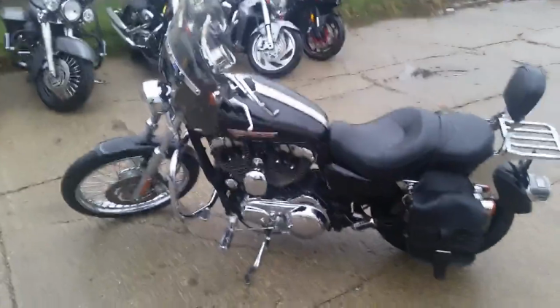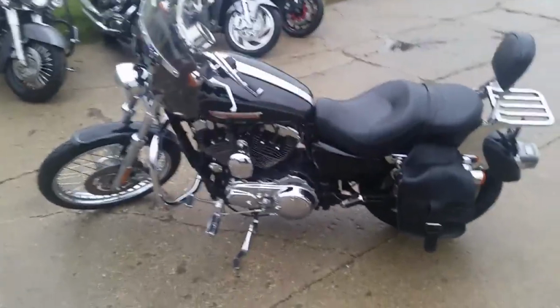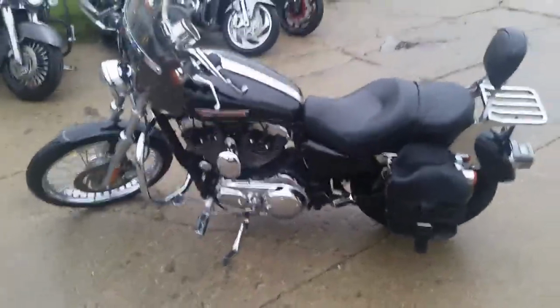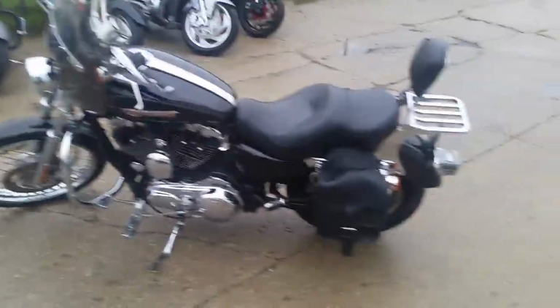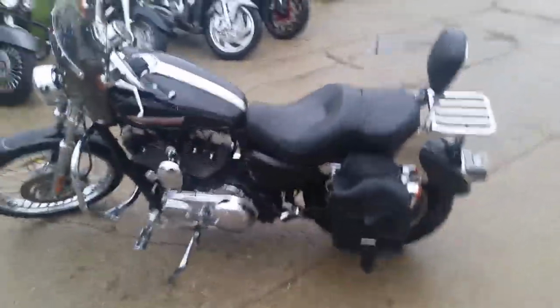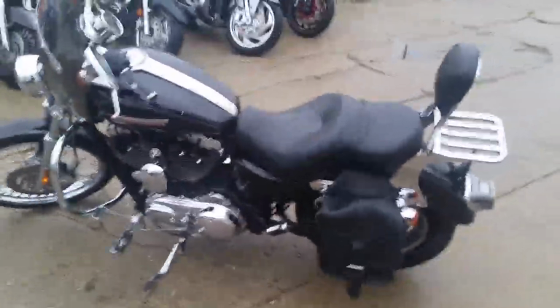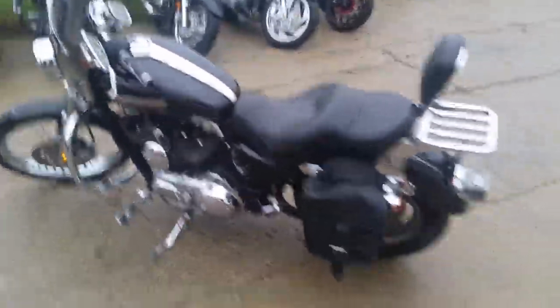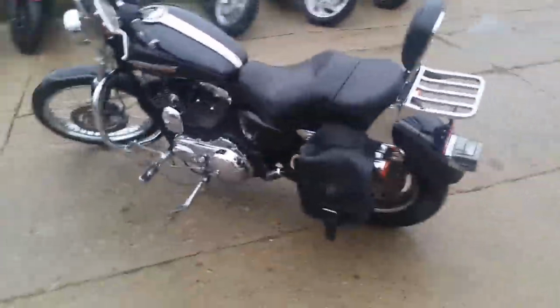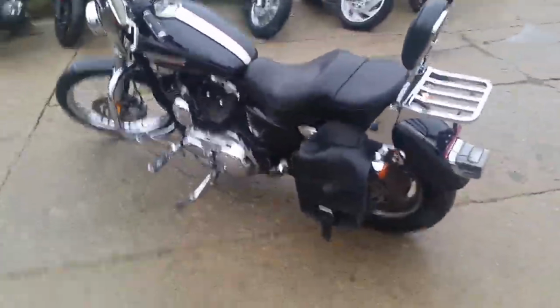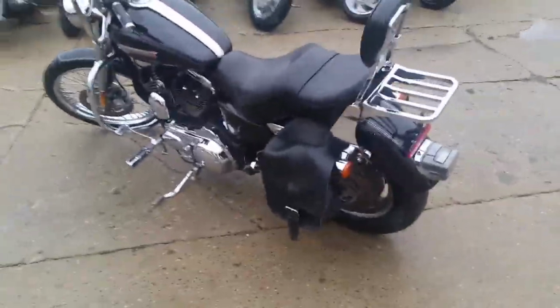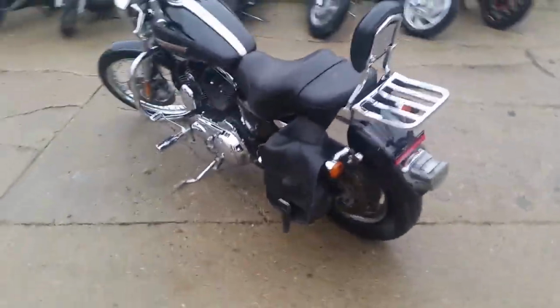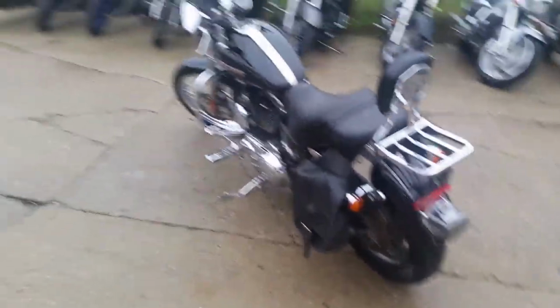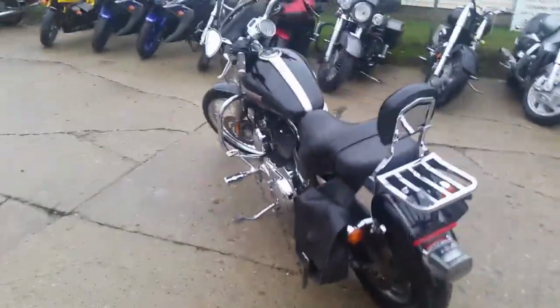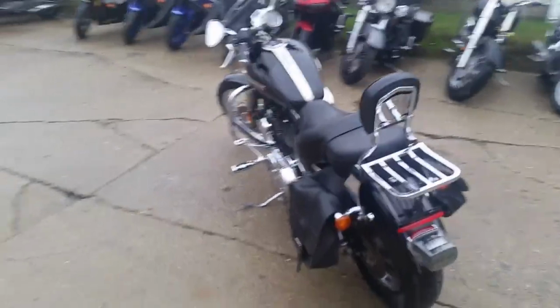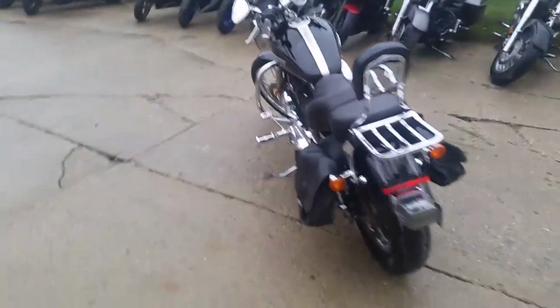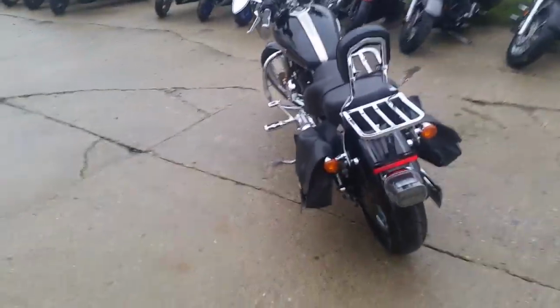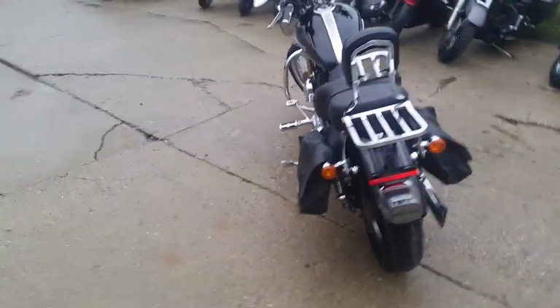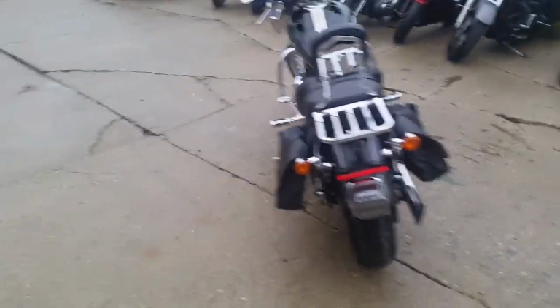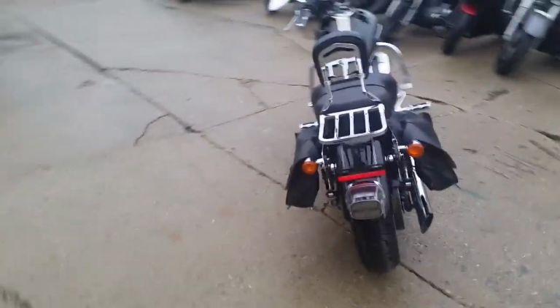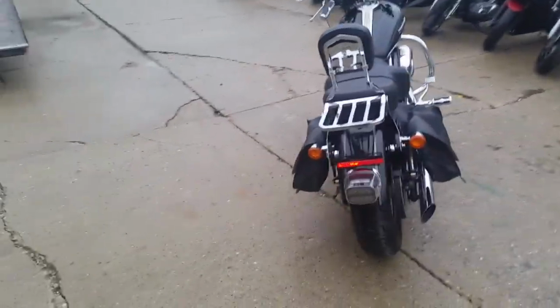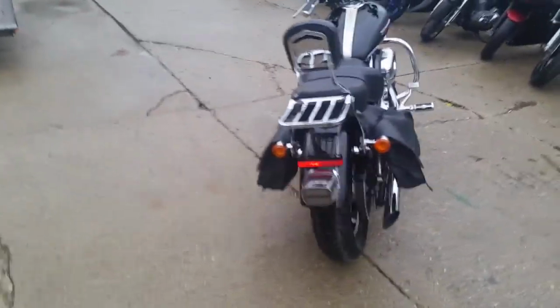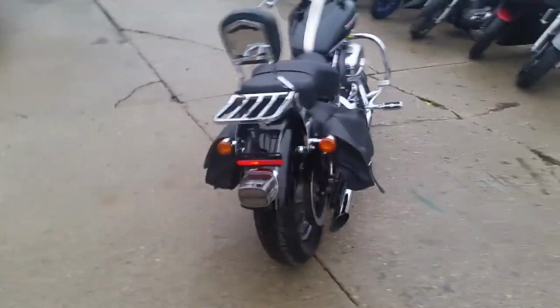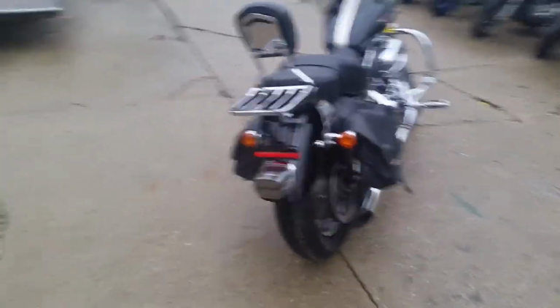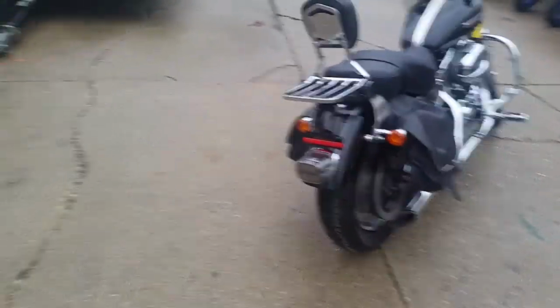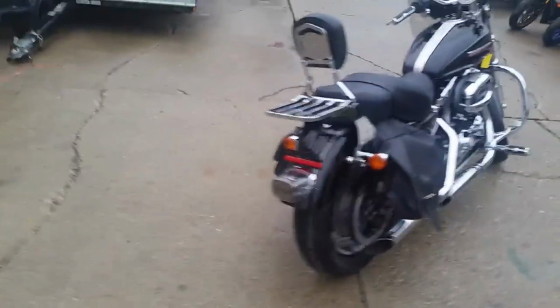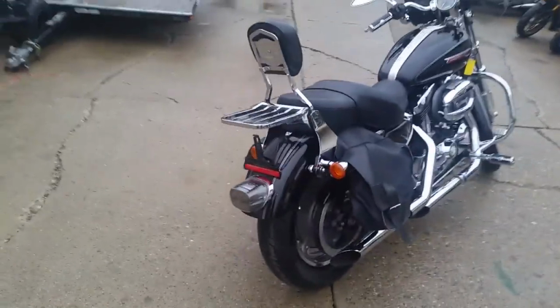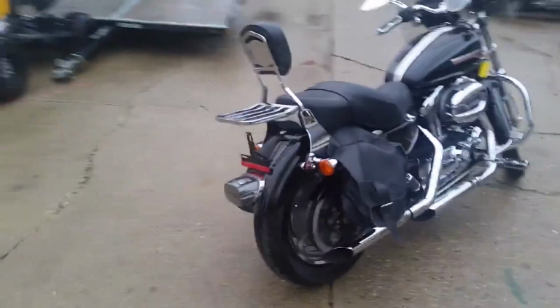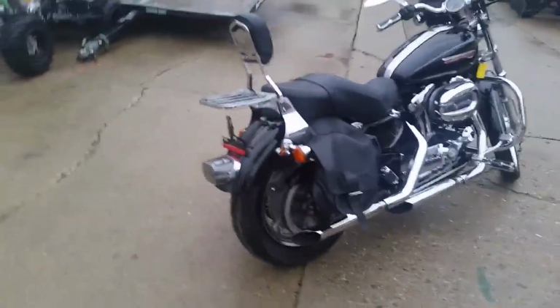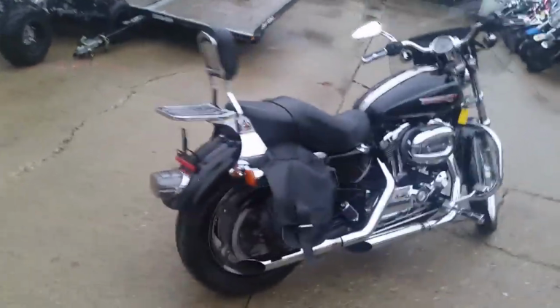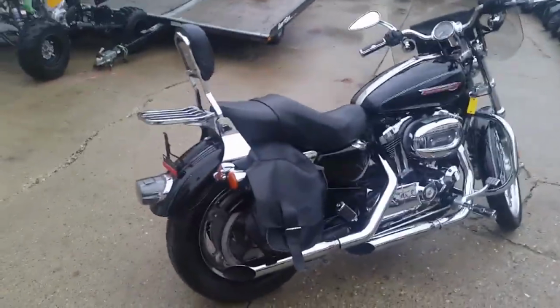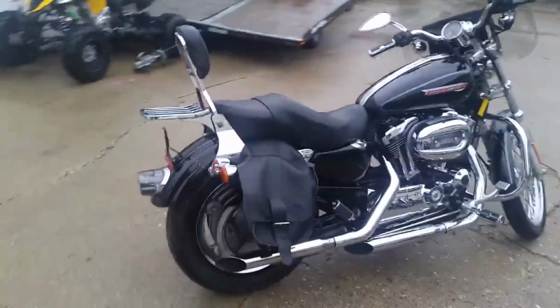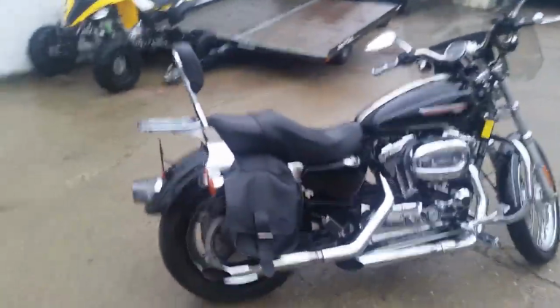Andrew here at Approval Power Sports. We're doing some videos on a few of our Harleys. We got over 80 used Harleys in our showroom with guaranteed financing. This one's a 2009 Harley-Davidson Sportster 1200 C. We got this thing priced to move.